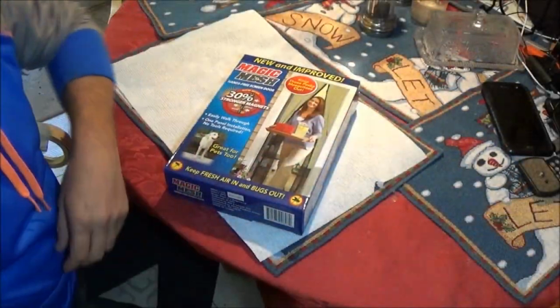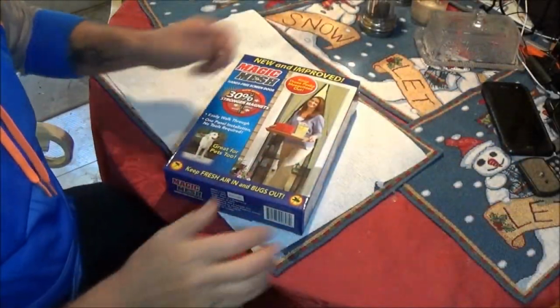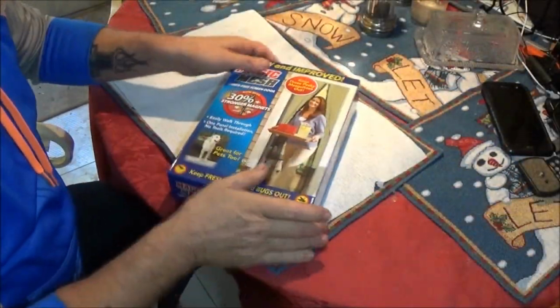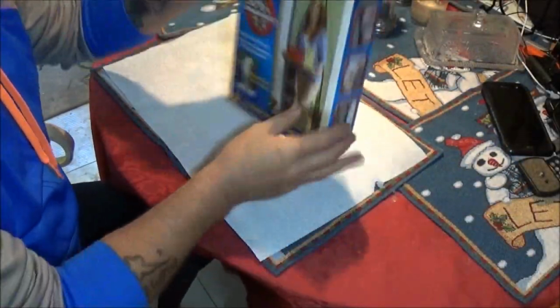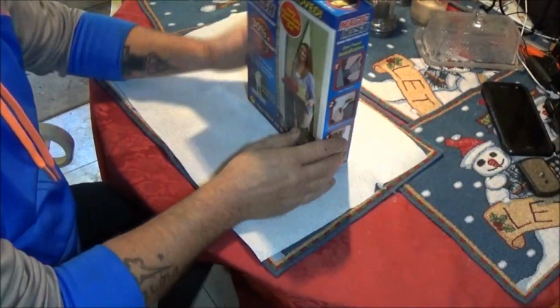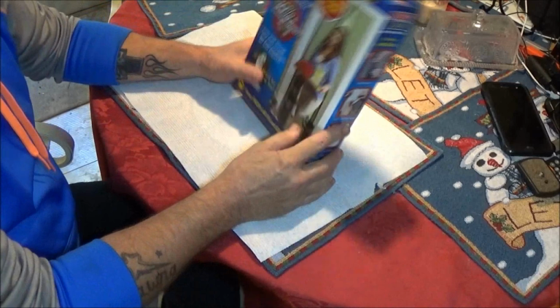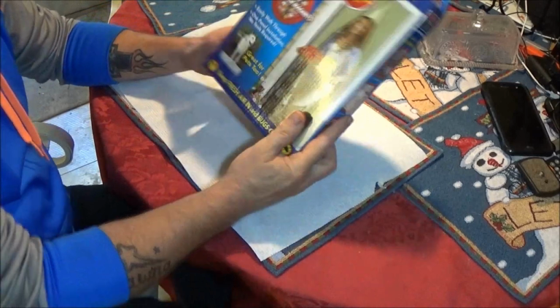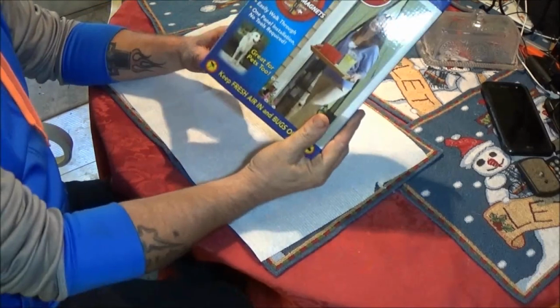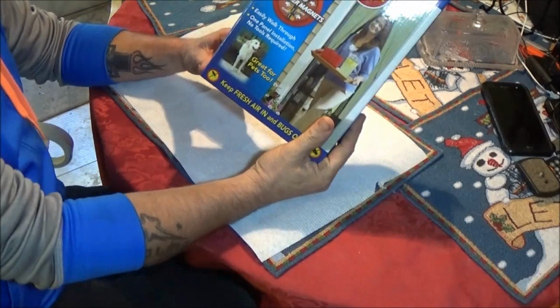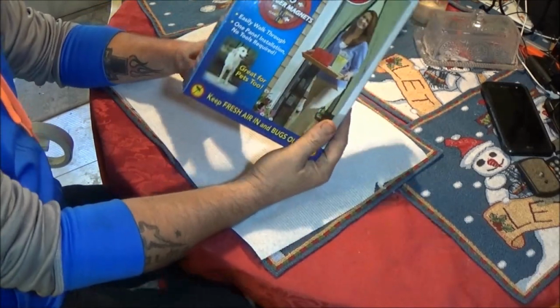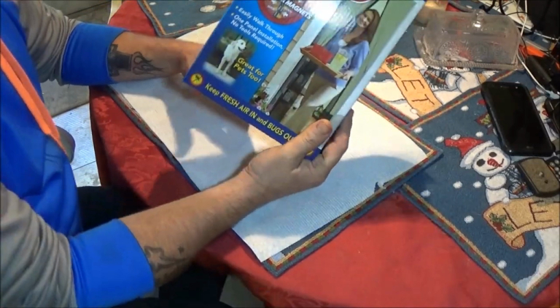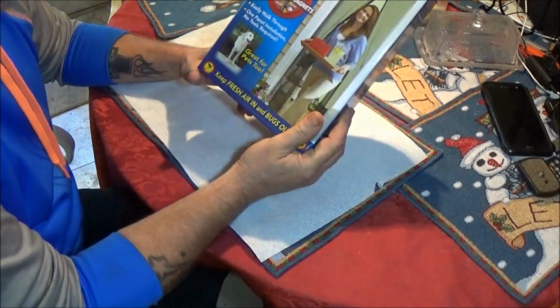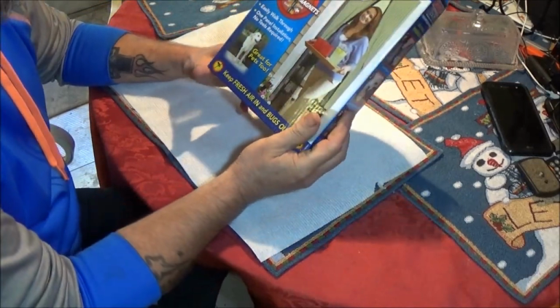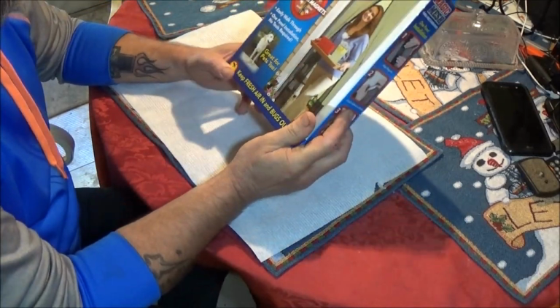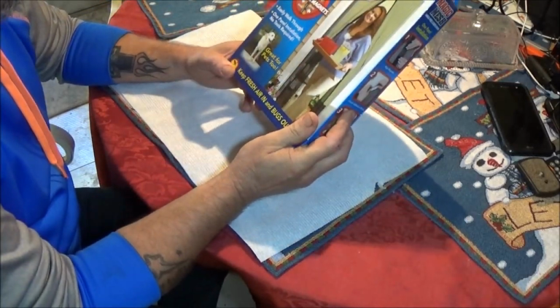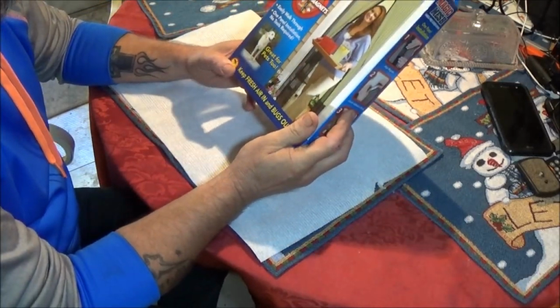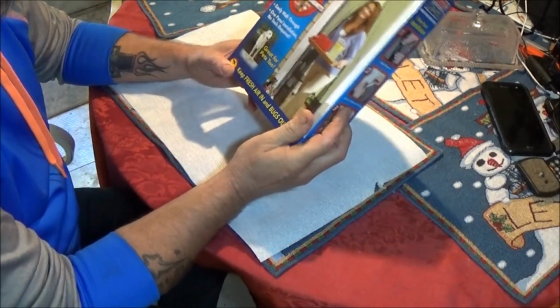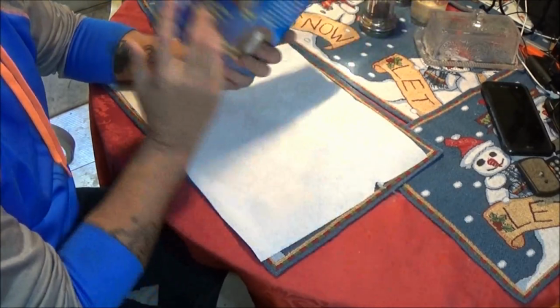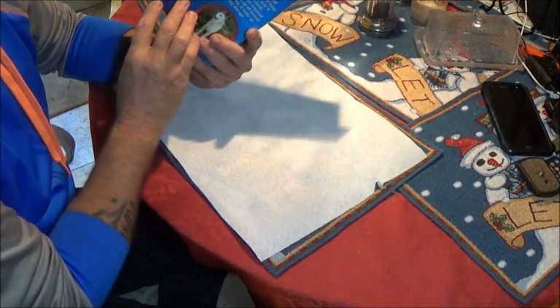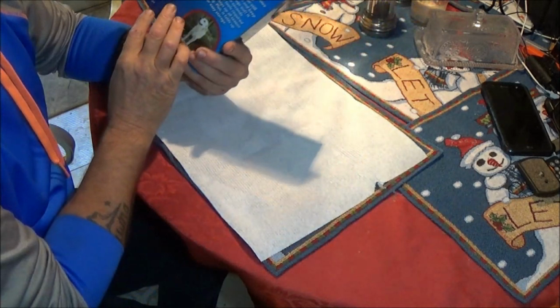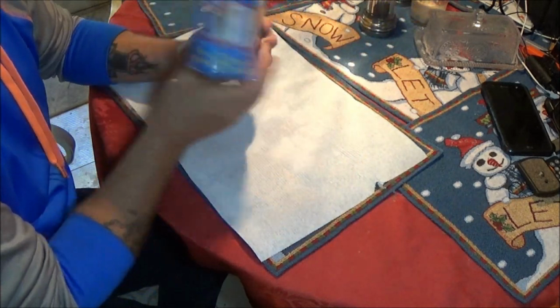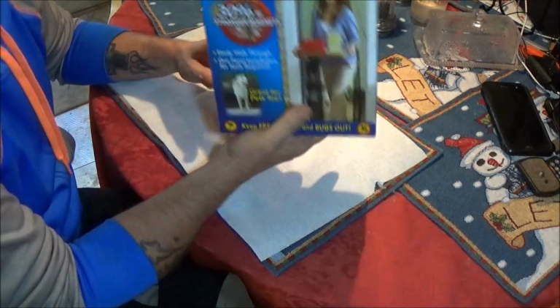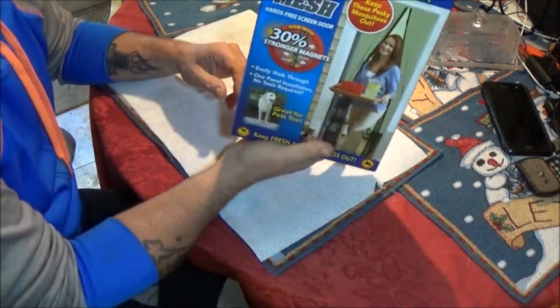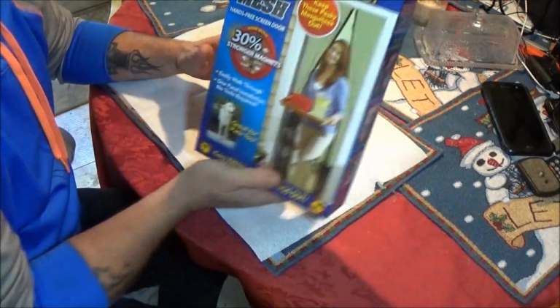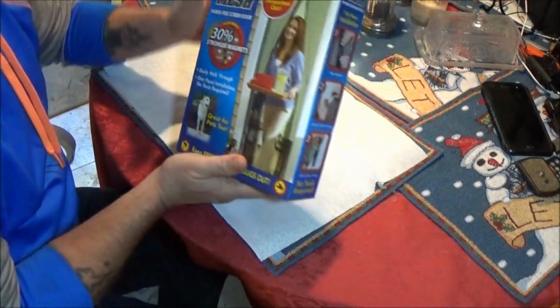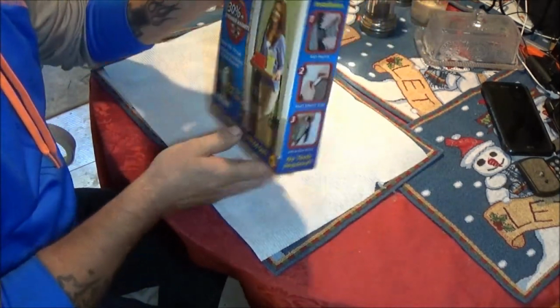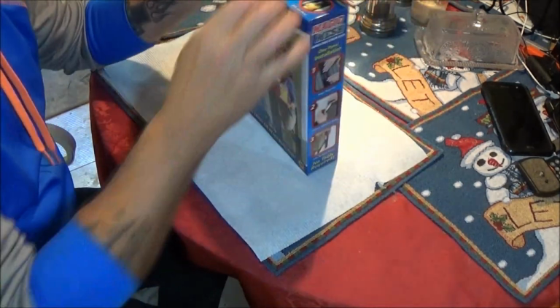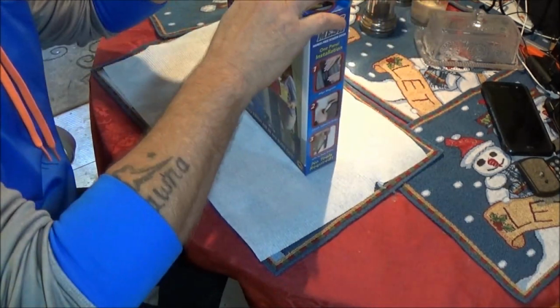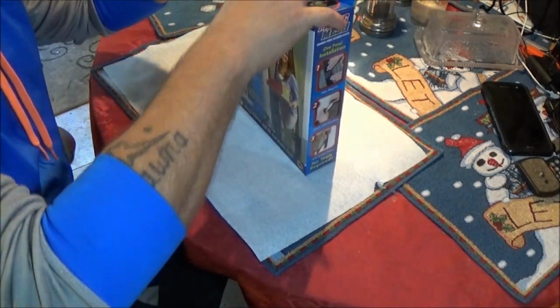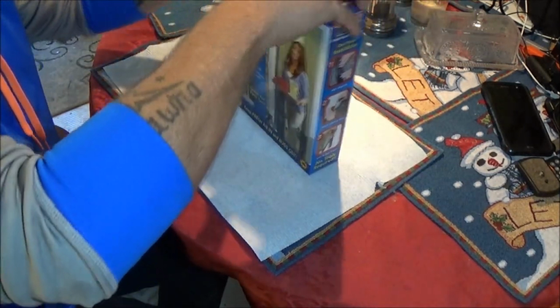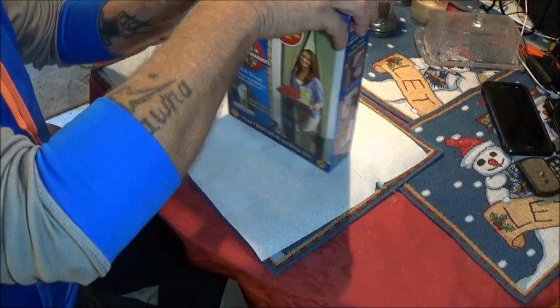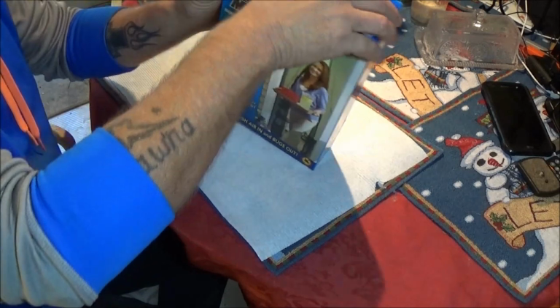Okay guys, we're going to check out this Magic Mesh. Everybody has seen them, I'm sure. Got this one real cheap — got it for like $4.00. So let's open this up.